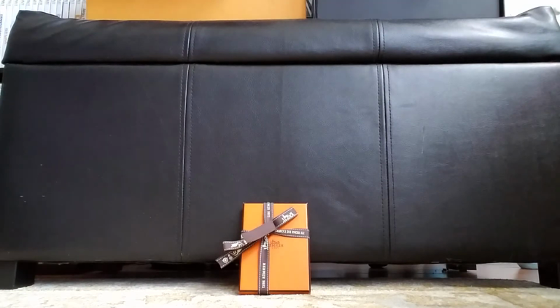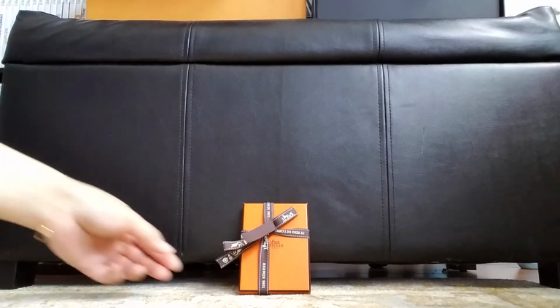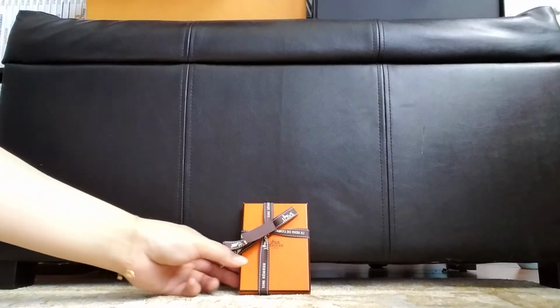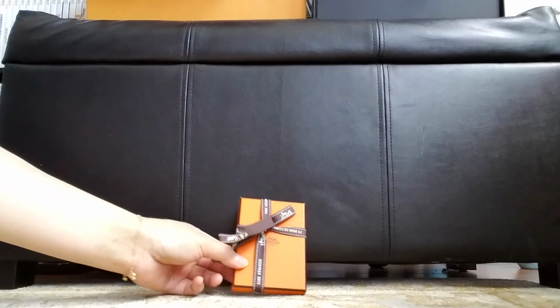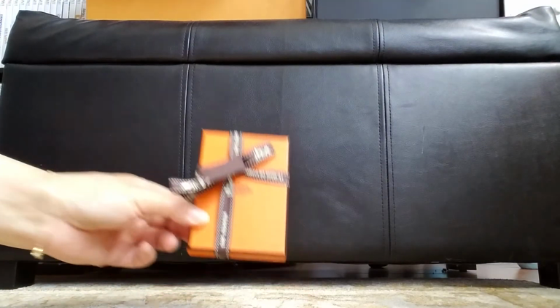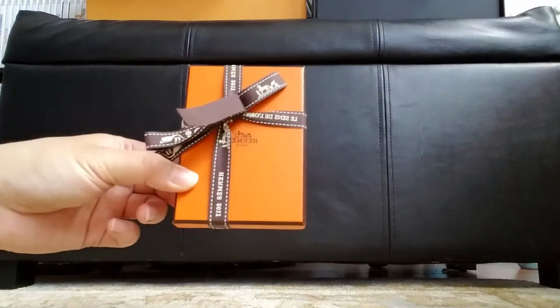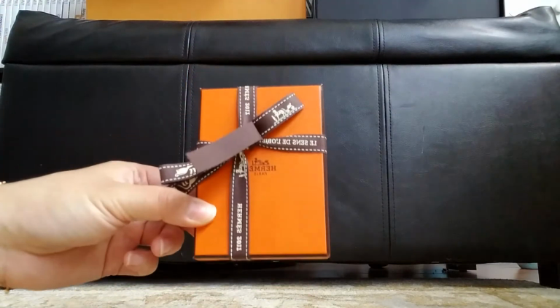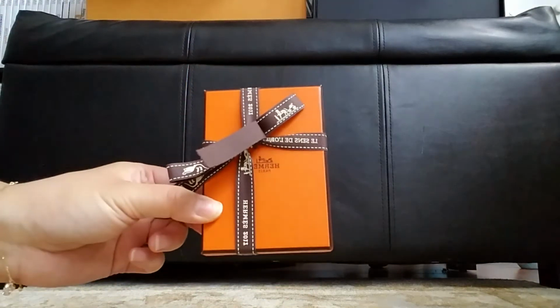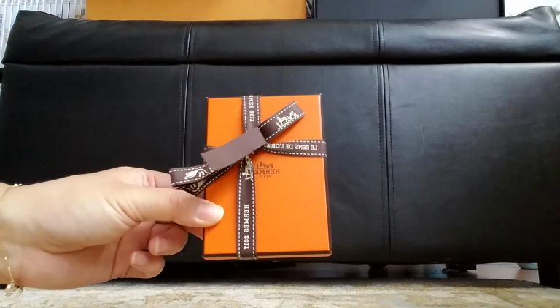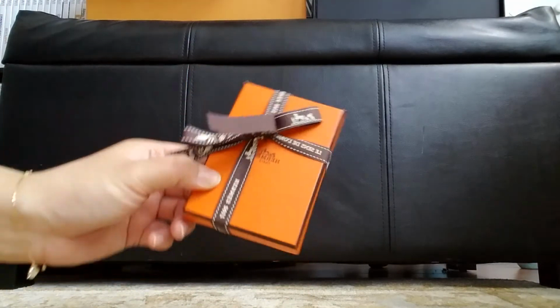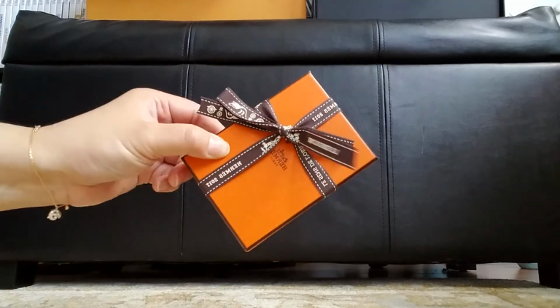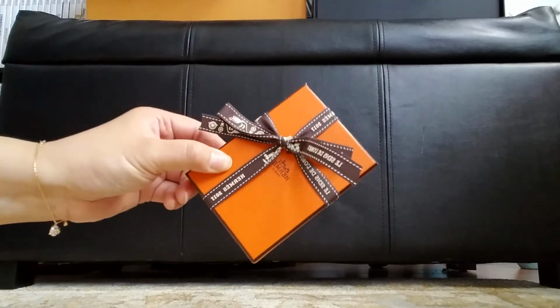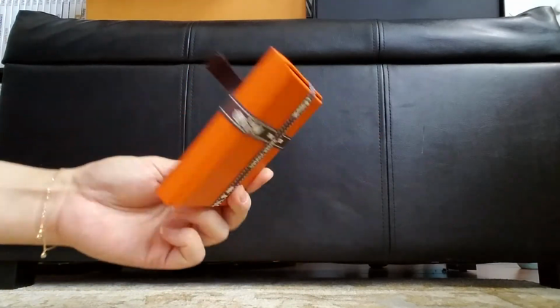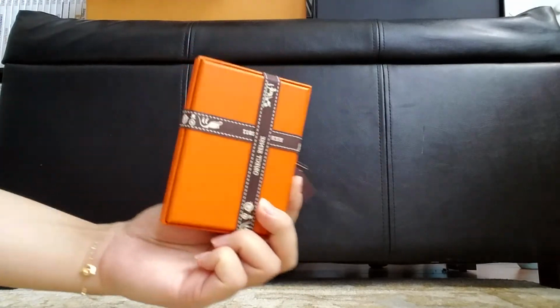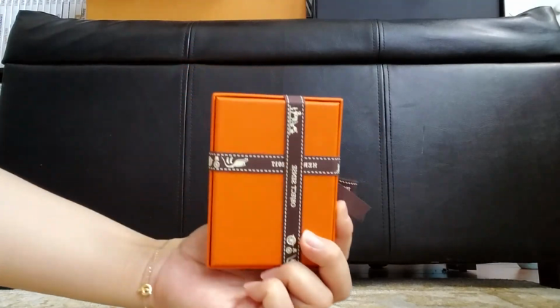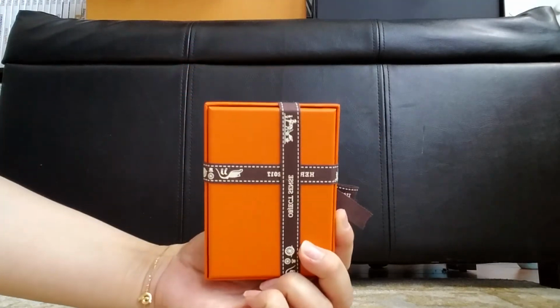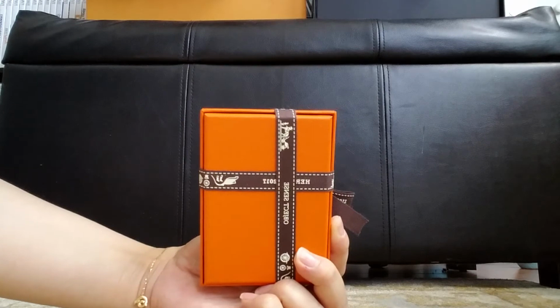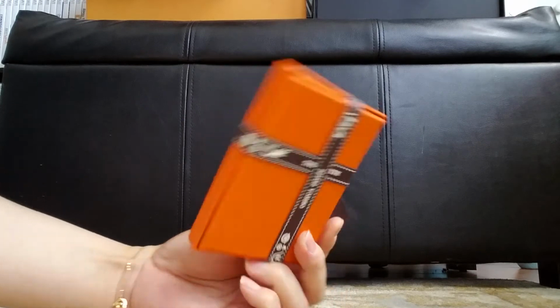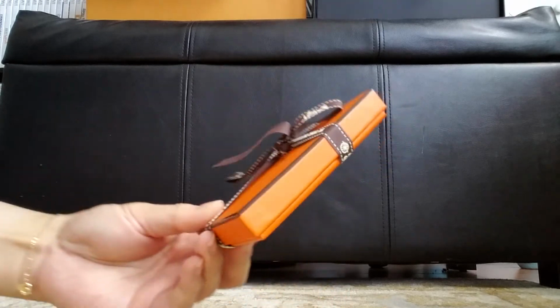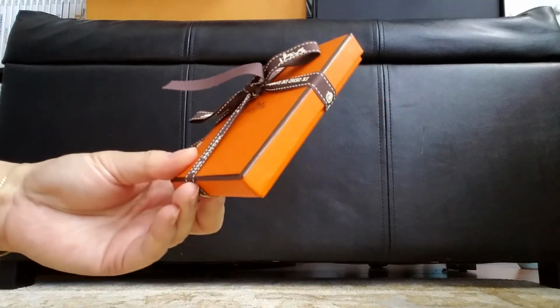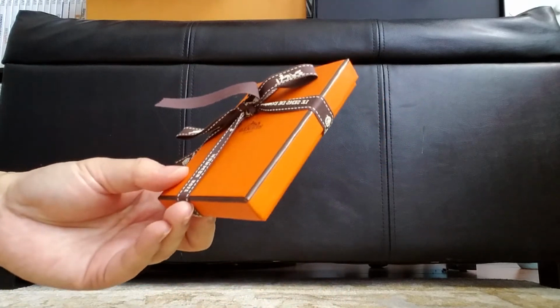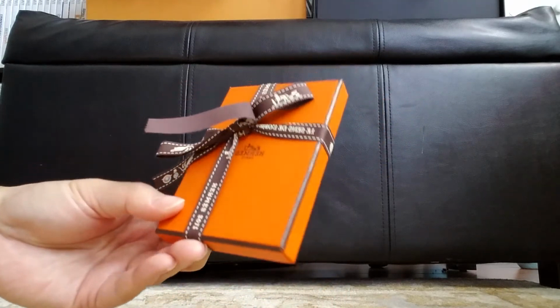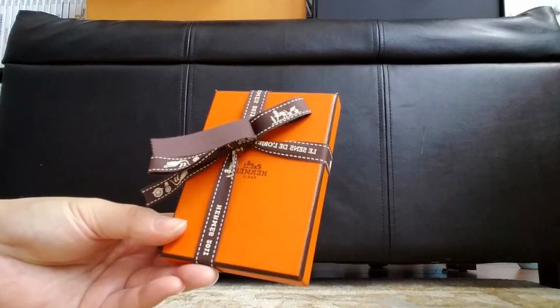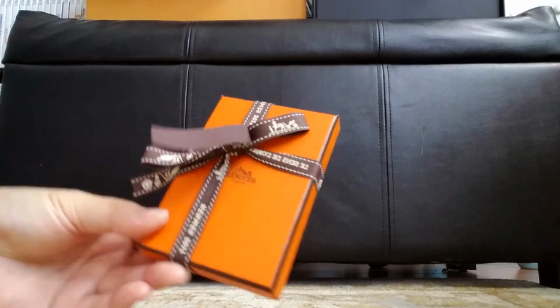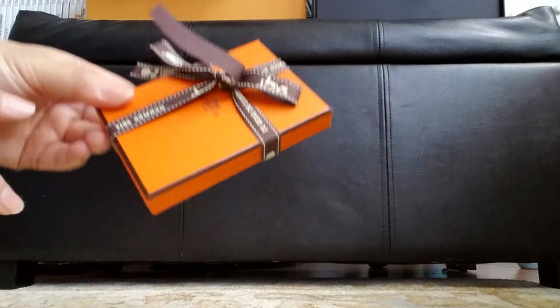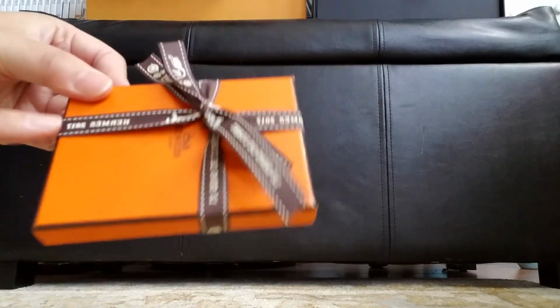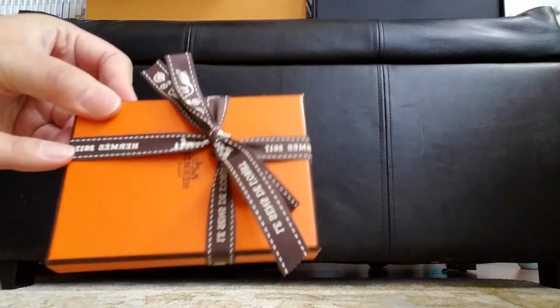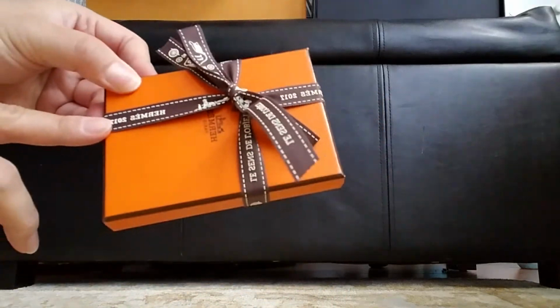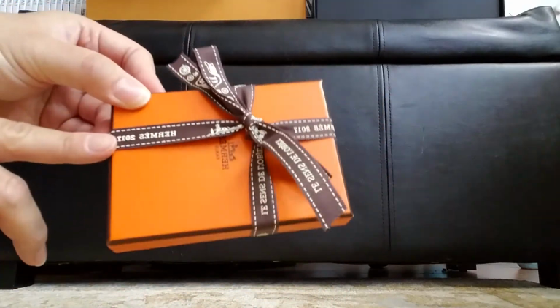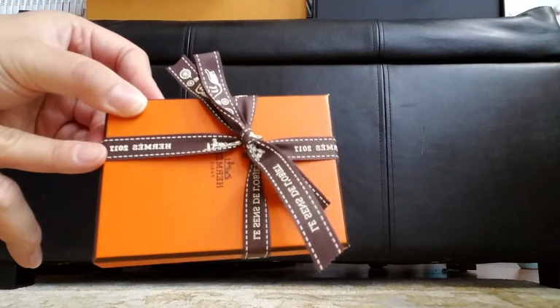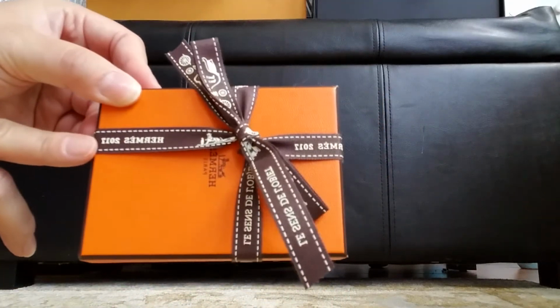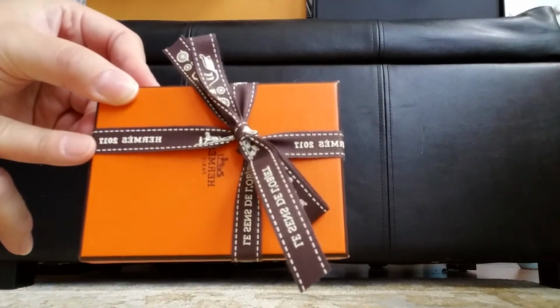This is the little box. It has 2017 on it.